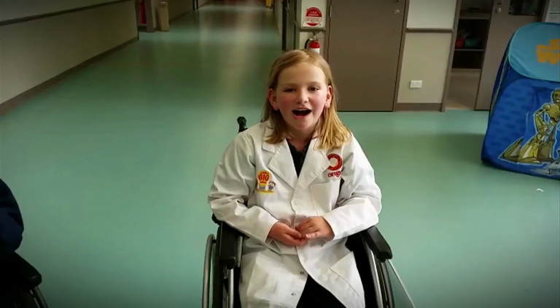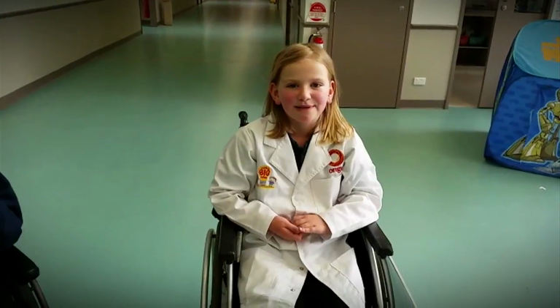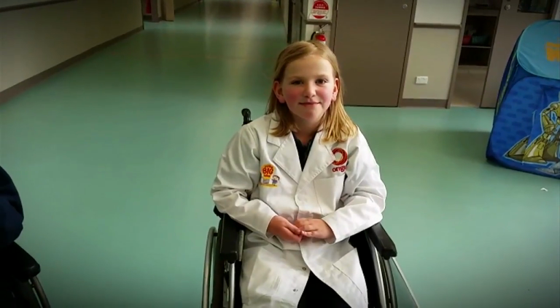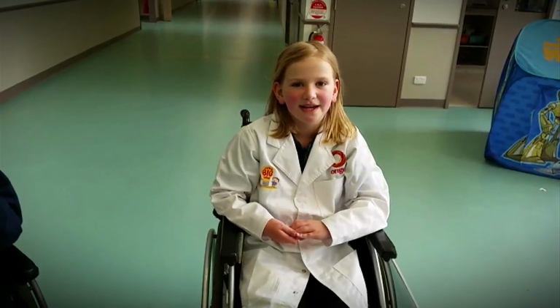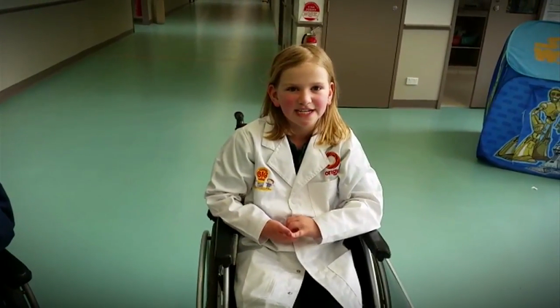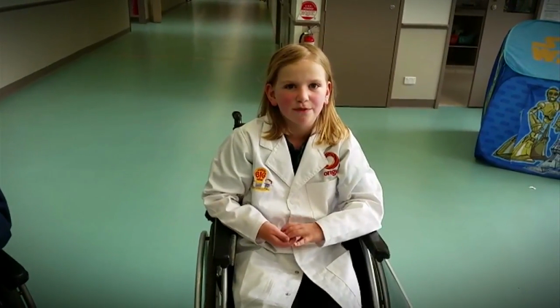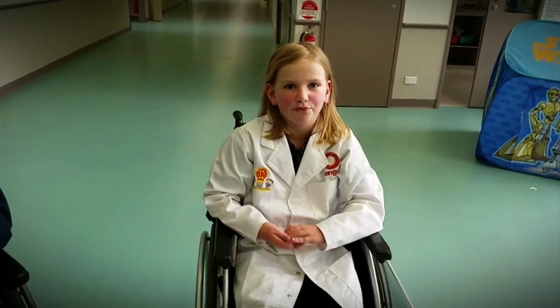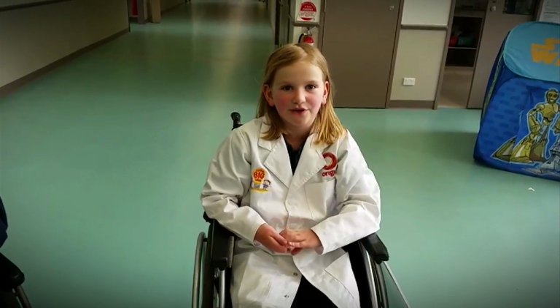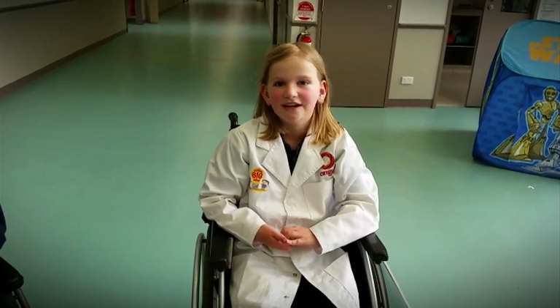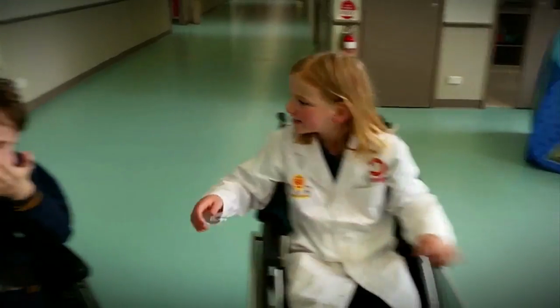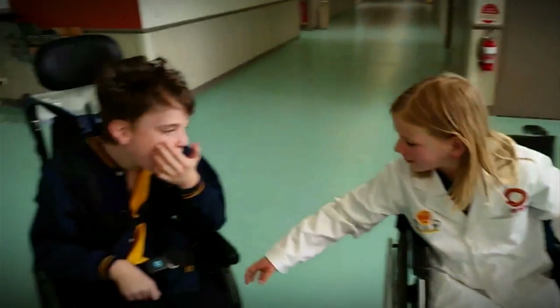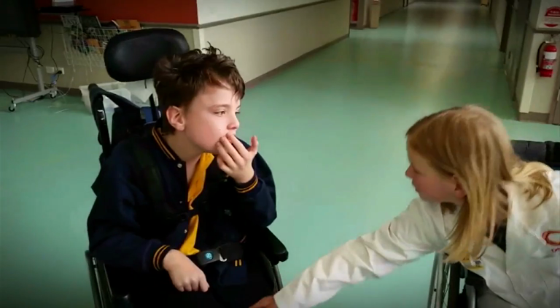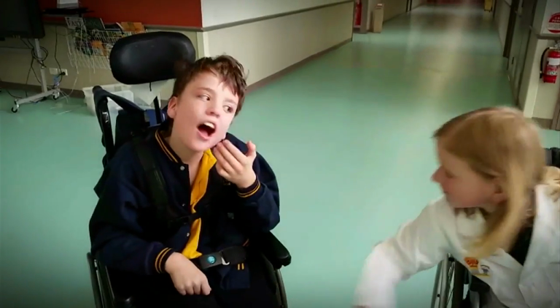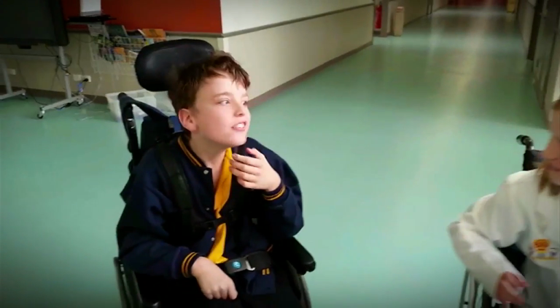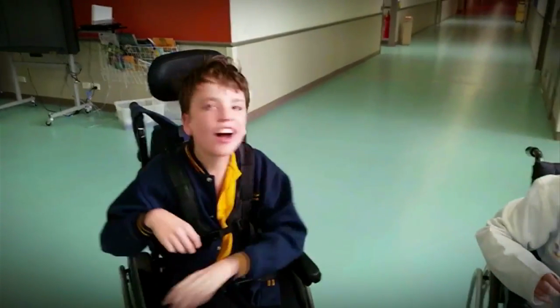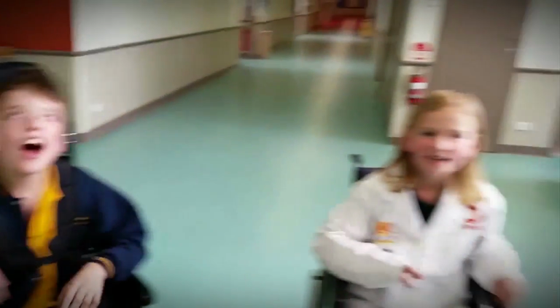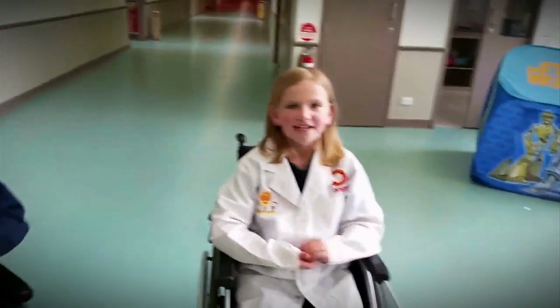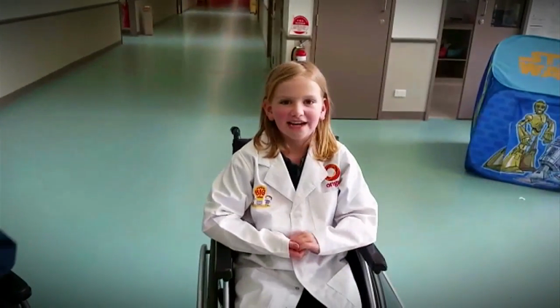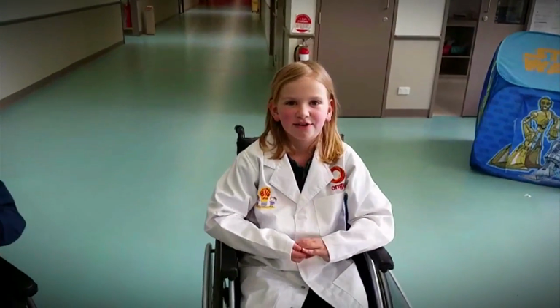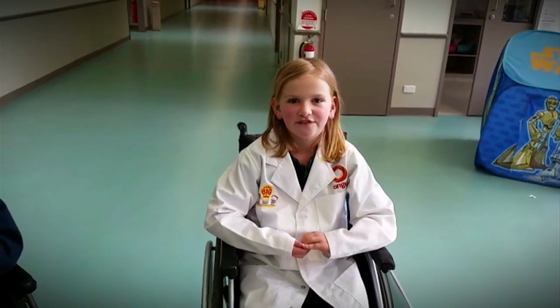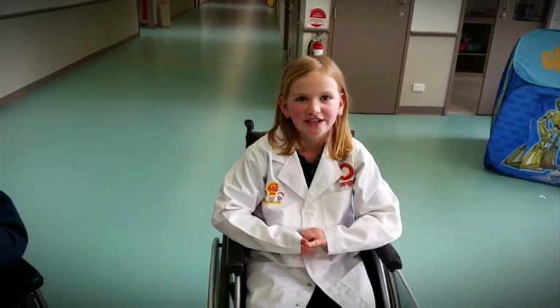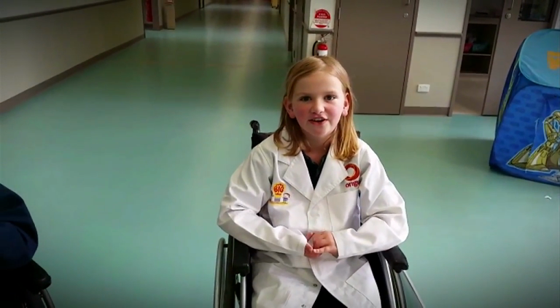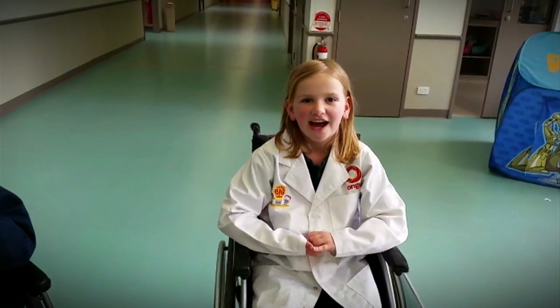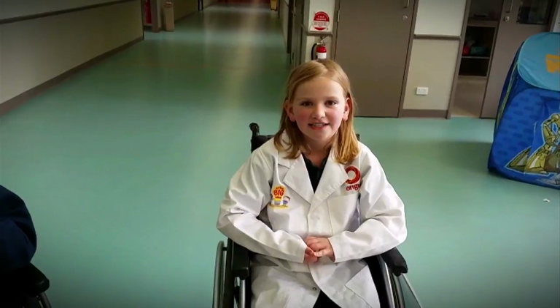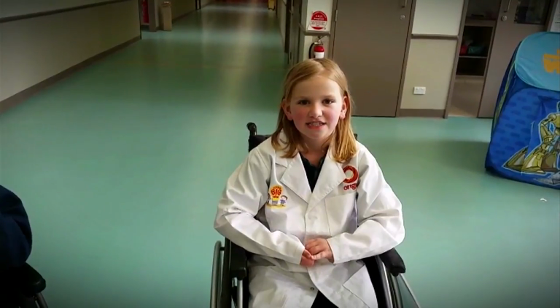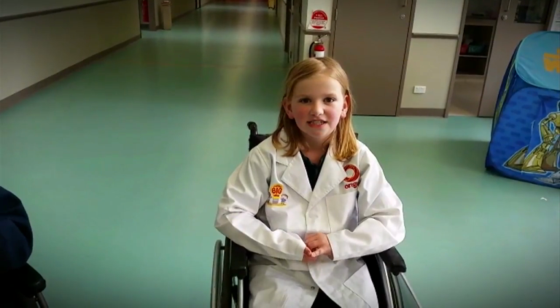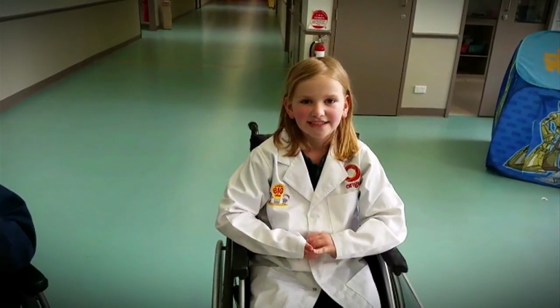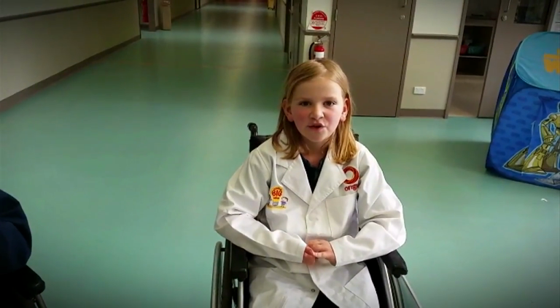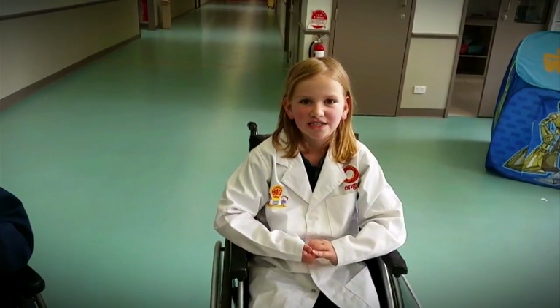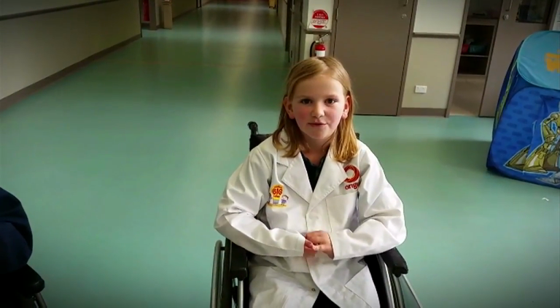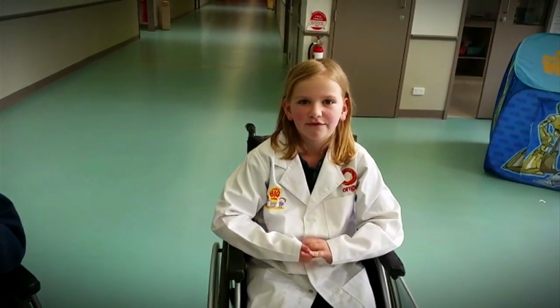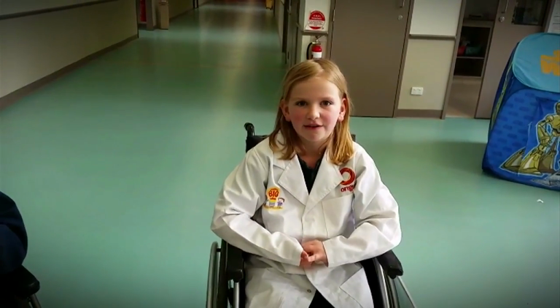Hi, my name's Amelia and I'm here to show you the portable wheelchair hoist. I do this thanks to my brother Jake. He had to get surgery here a few years ago and he had to have a hoist to help him move around.